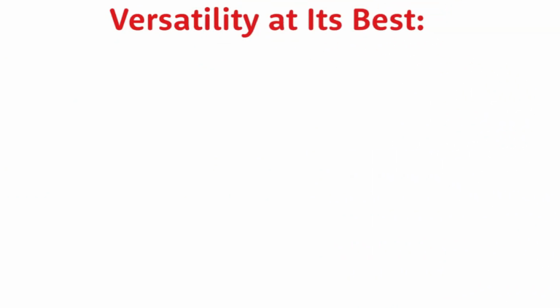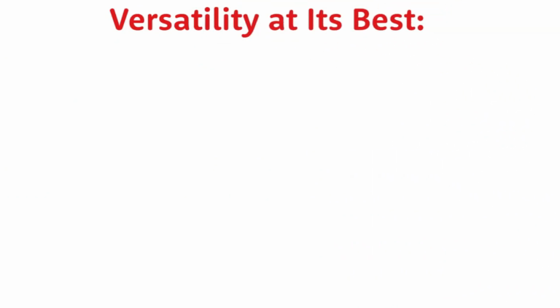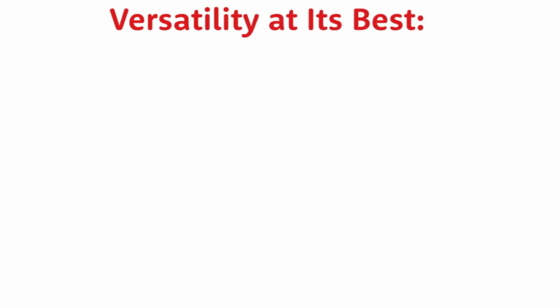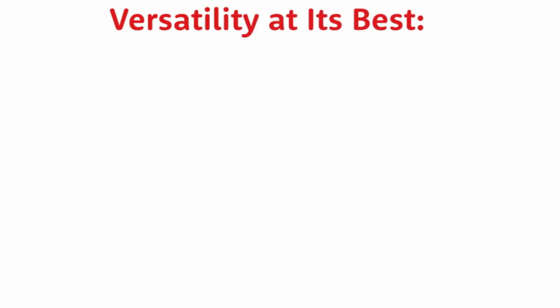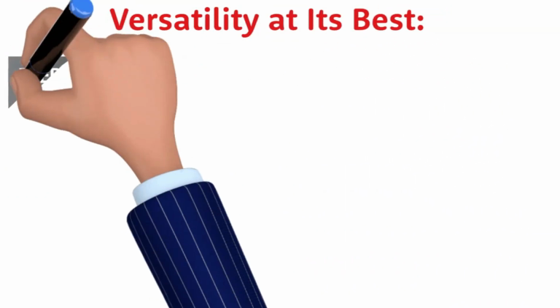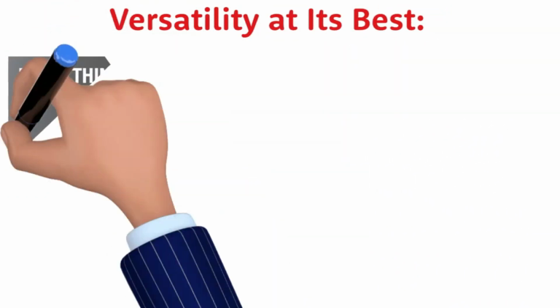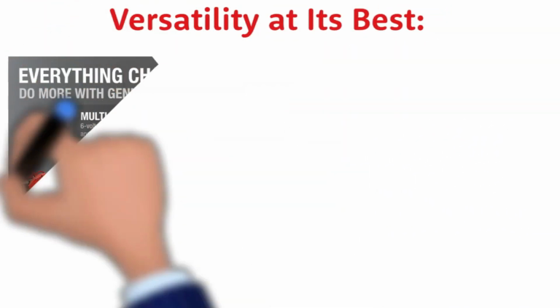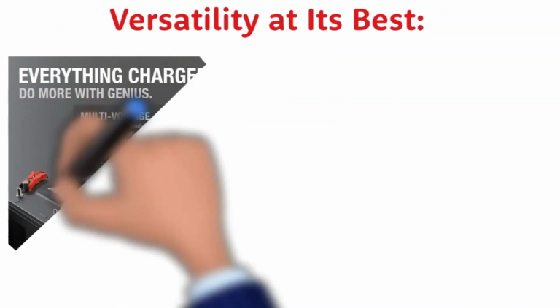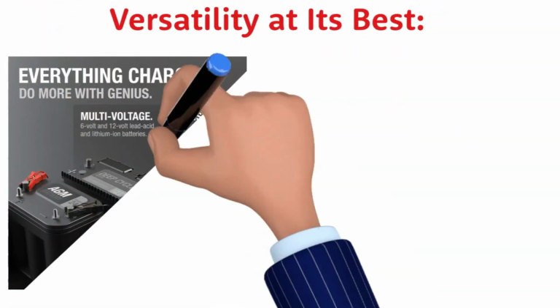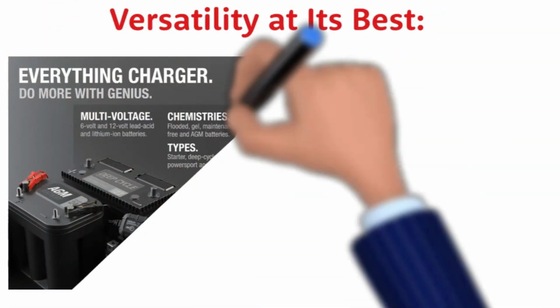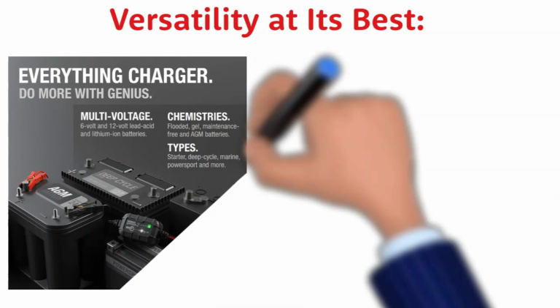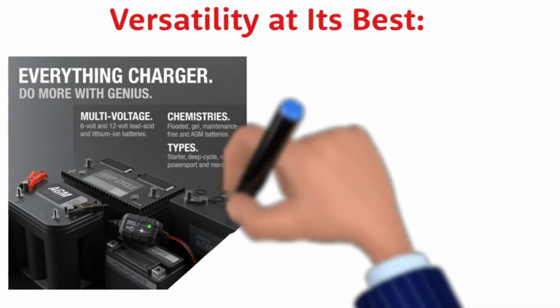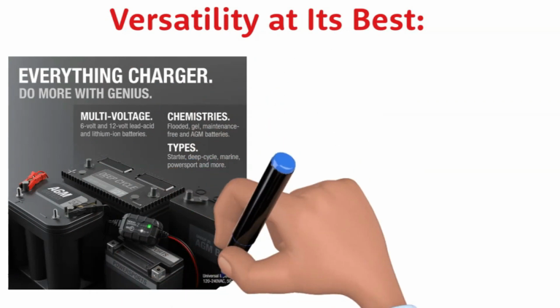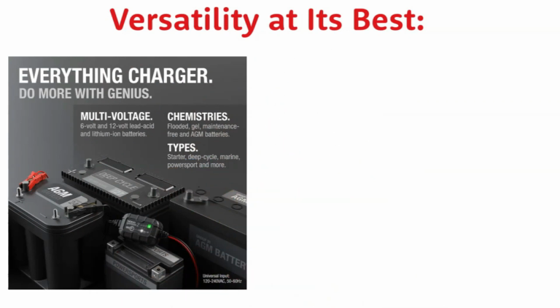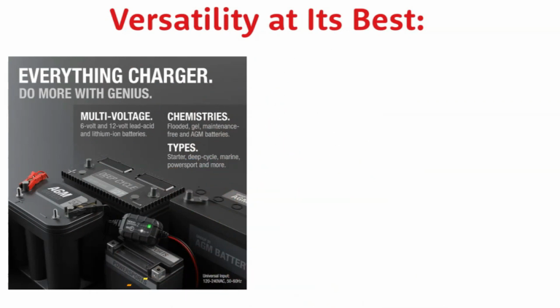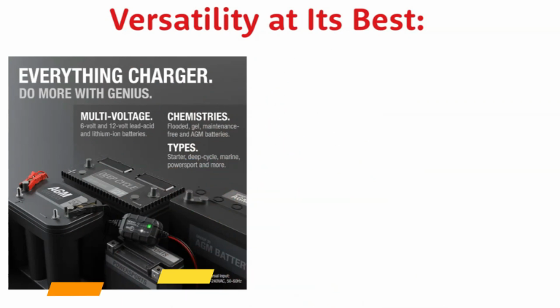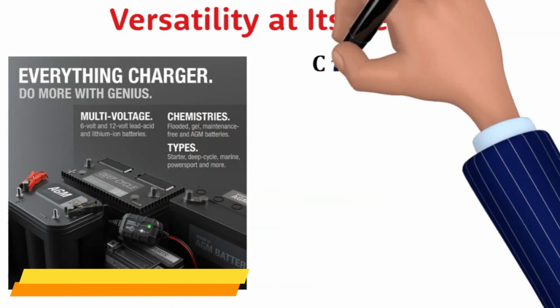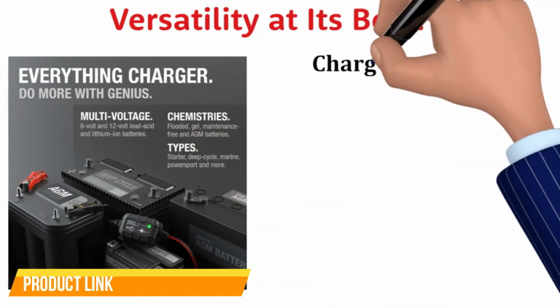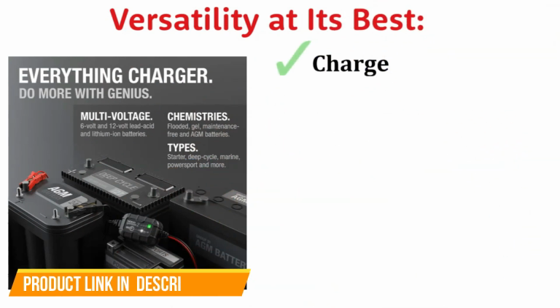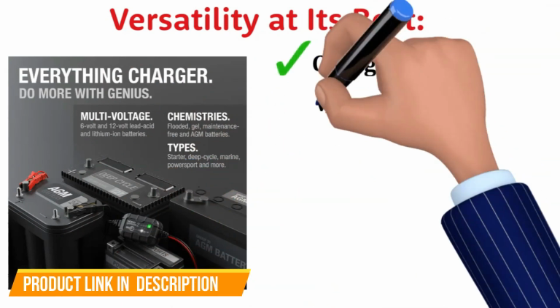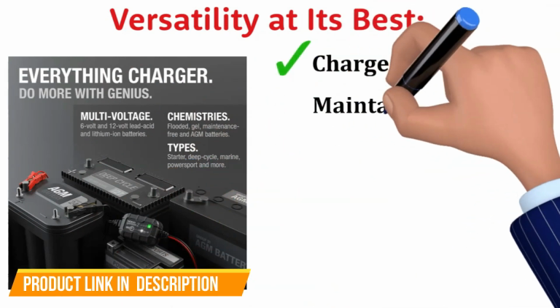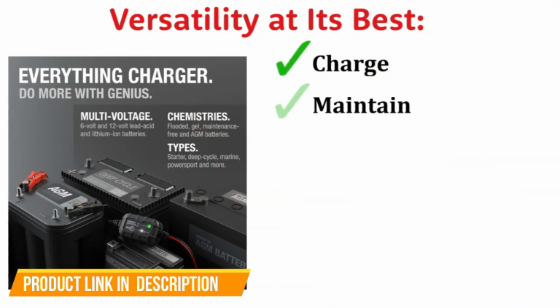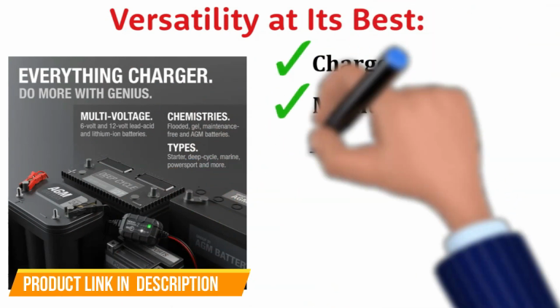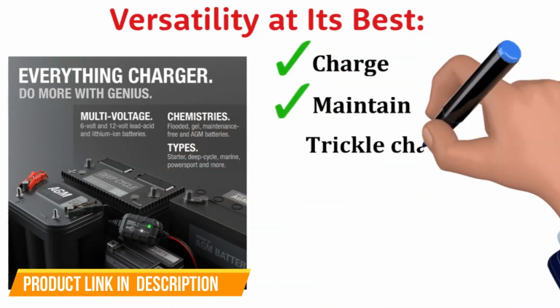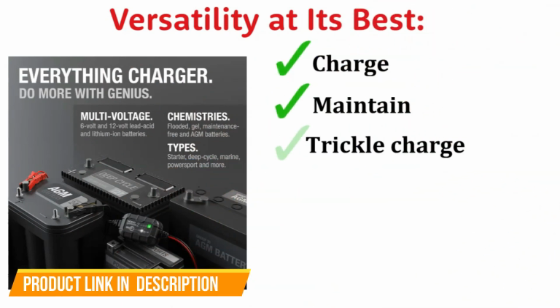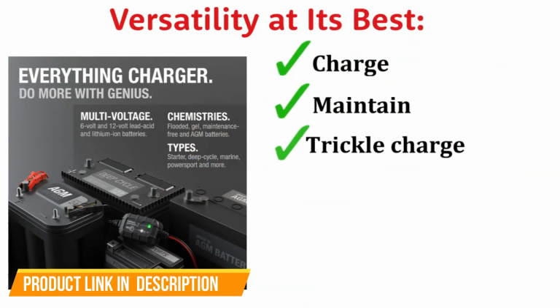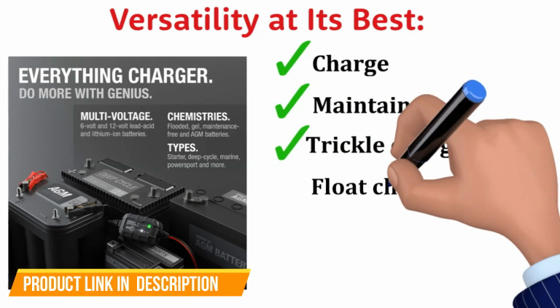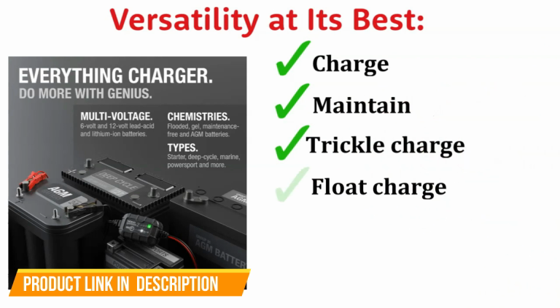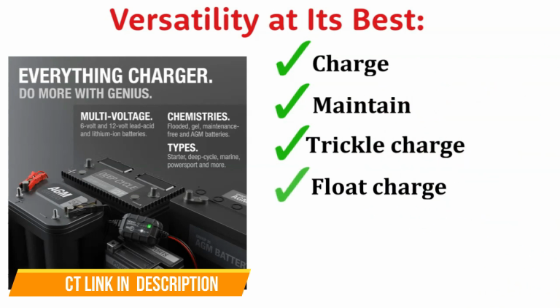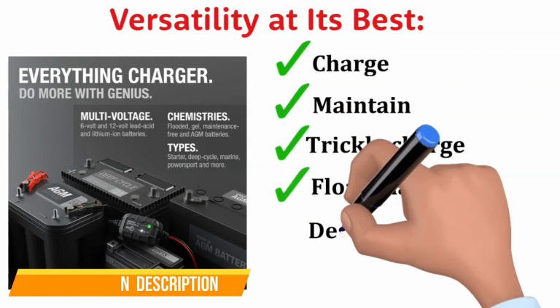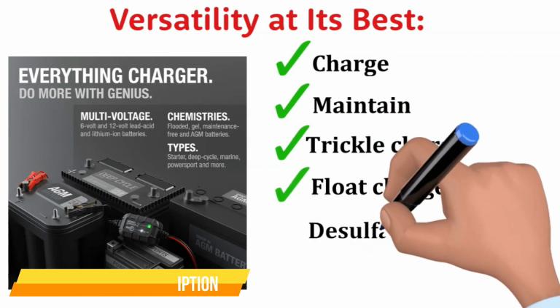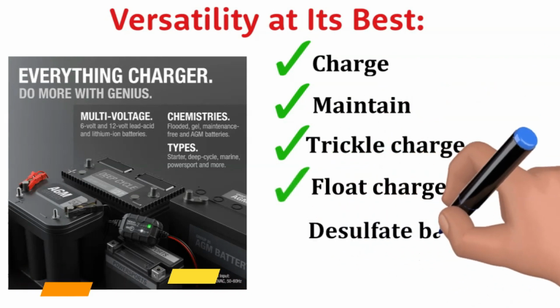What really sets it apart is its versatility. It's not just a battery charger — it's an all-in-one solution. It can charge, maintain, trickle charge, float charge, and even desulfate your batteries.